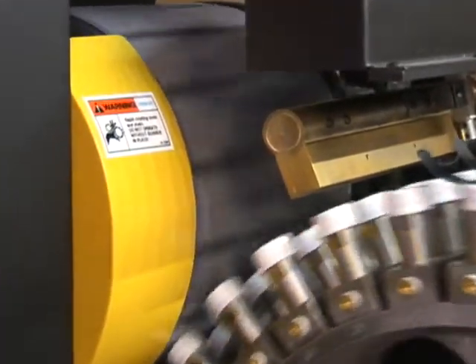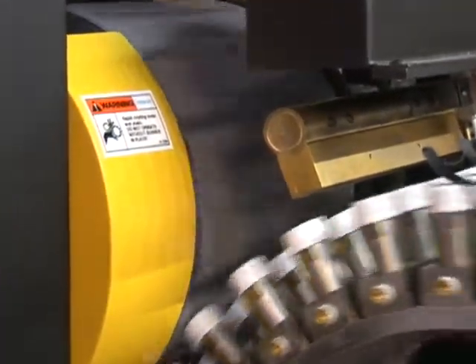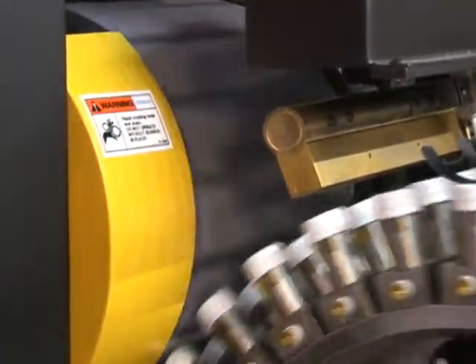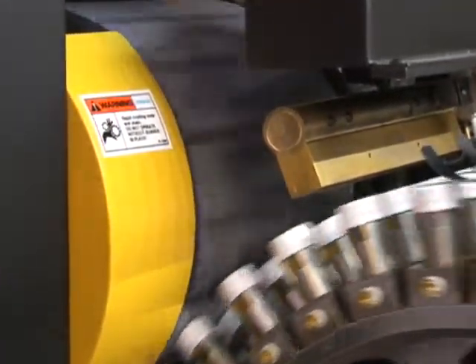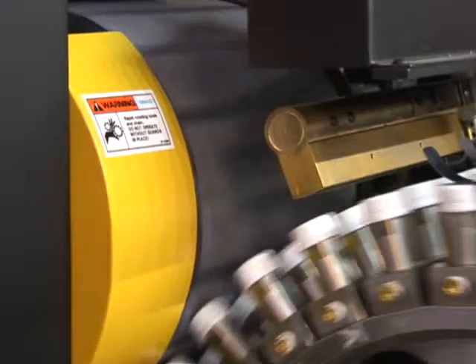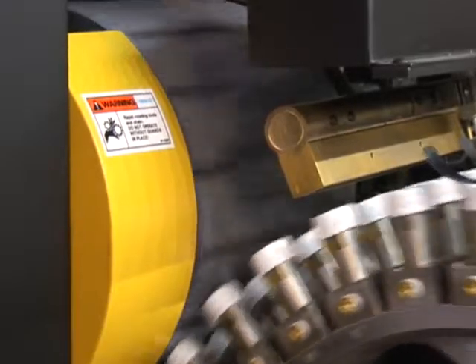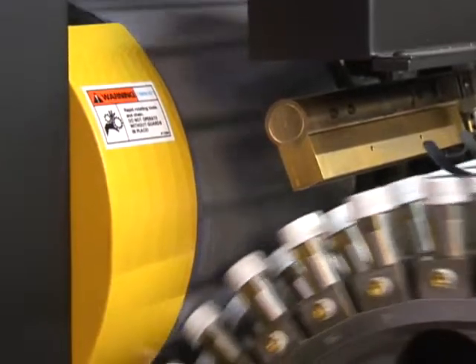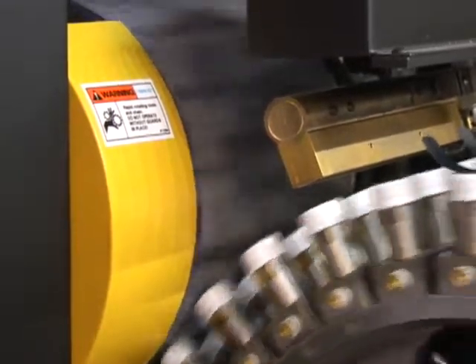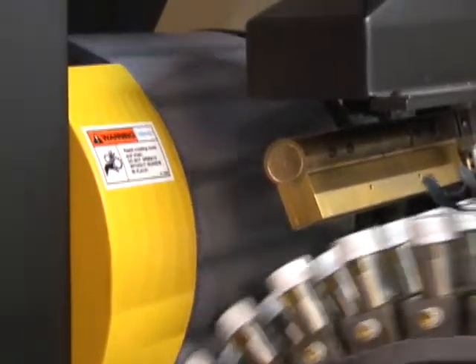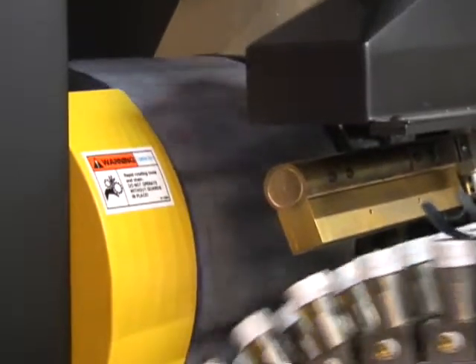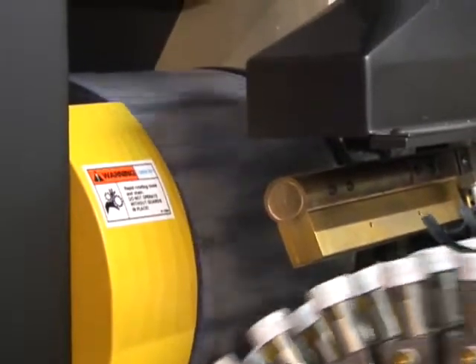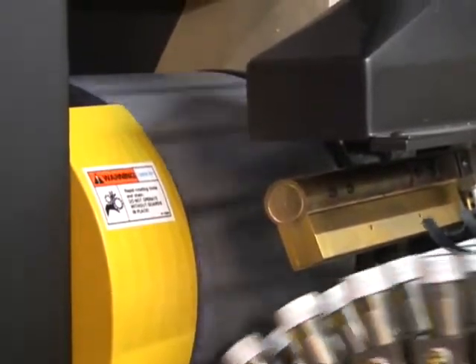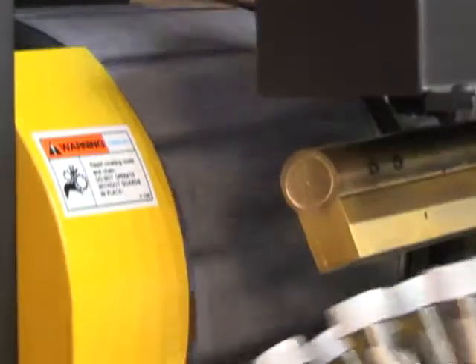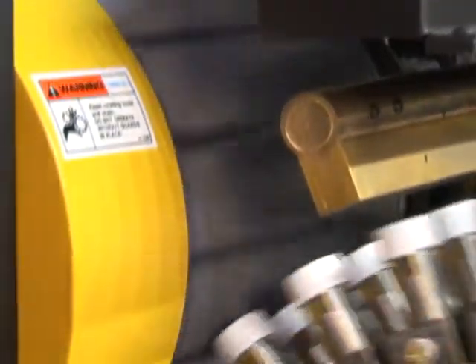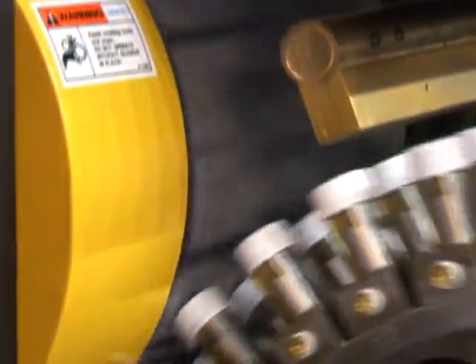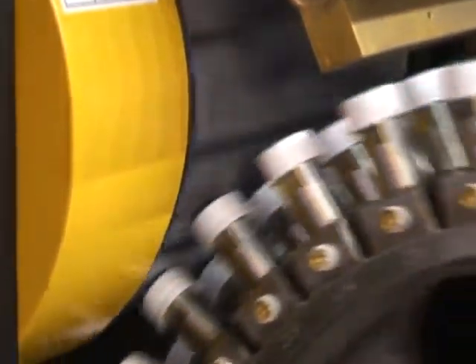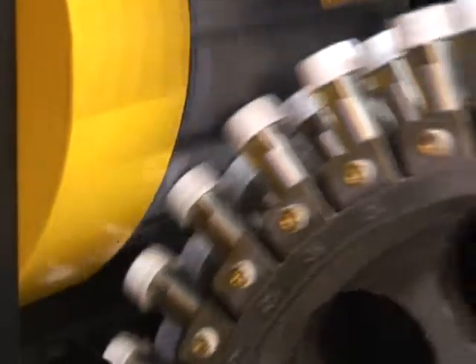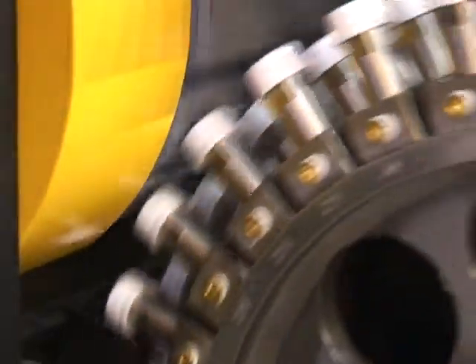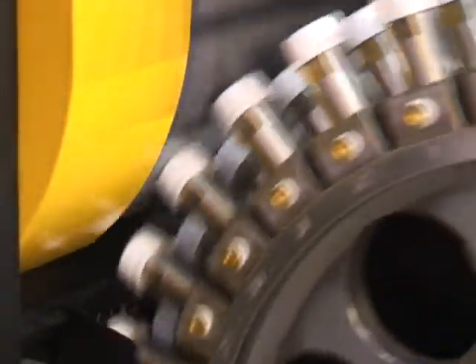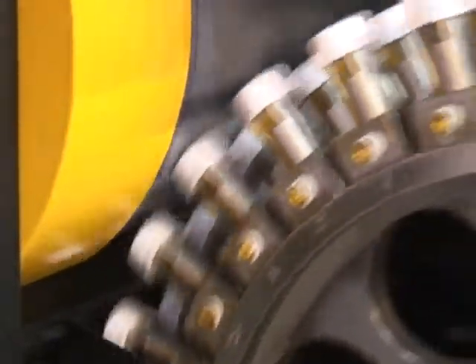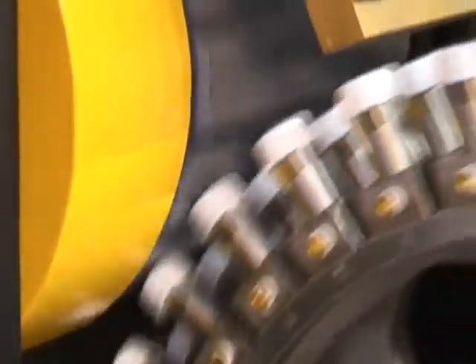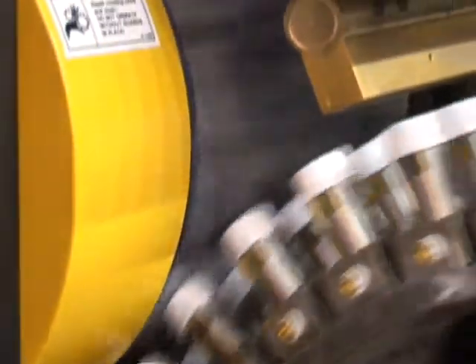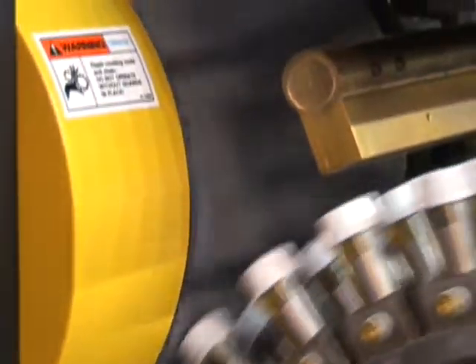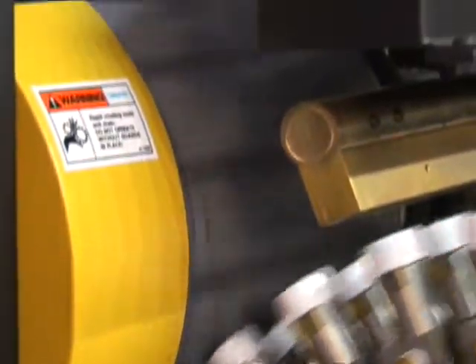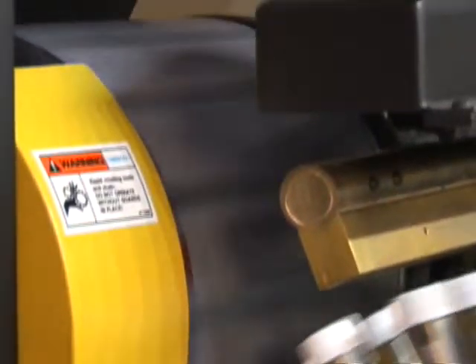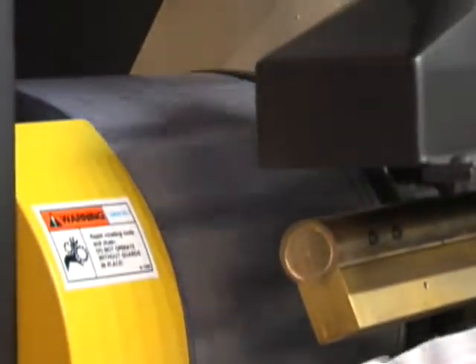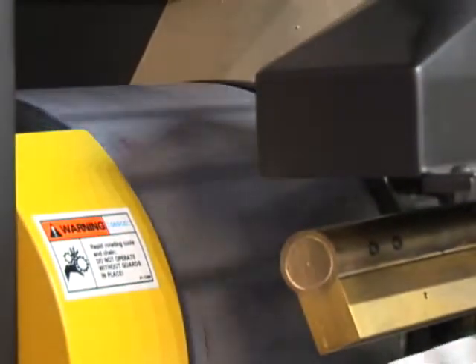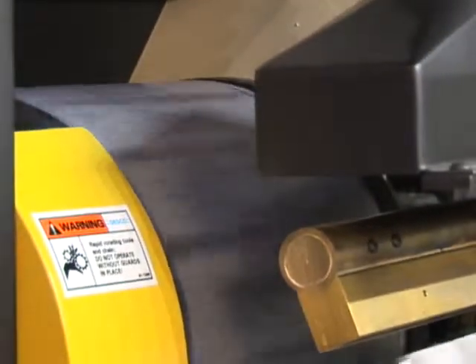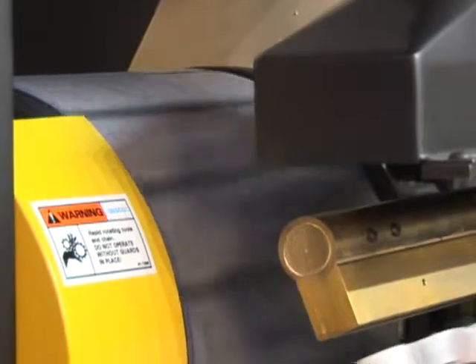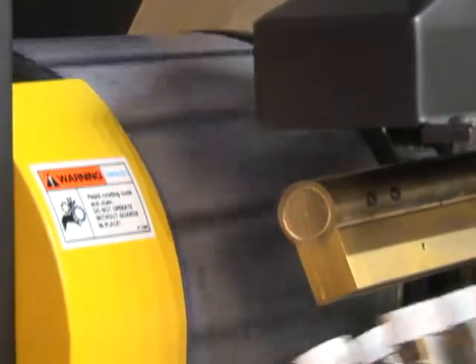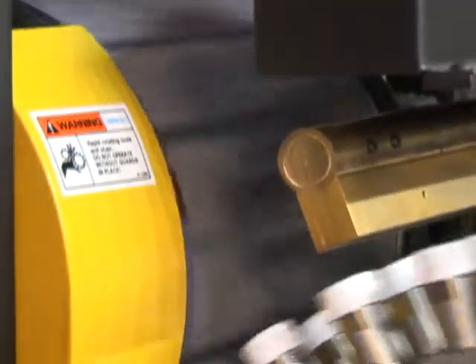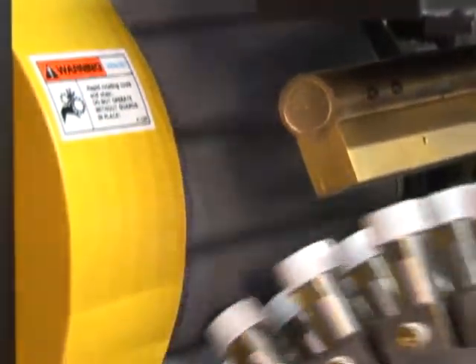The flame treater system is designed to treat the closures to a 40-dyne level. The closures mounted on the vacuum buttons progress to the first blanket cylinder, where the first inks are applied by the dry offset method.